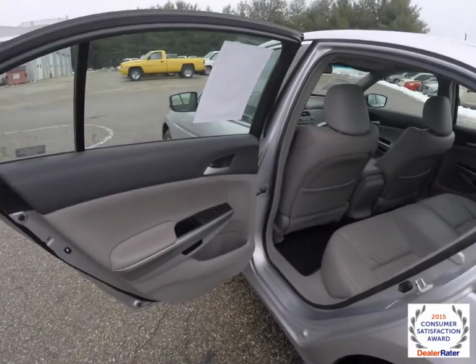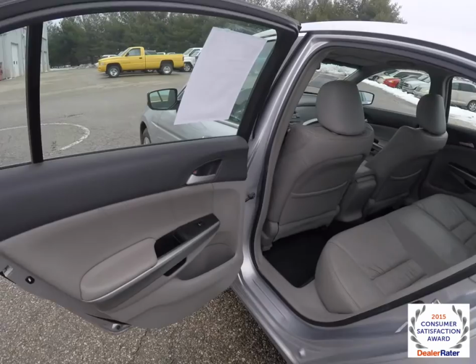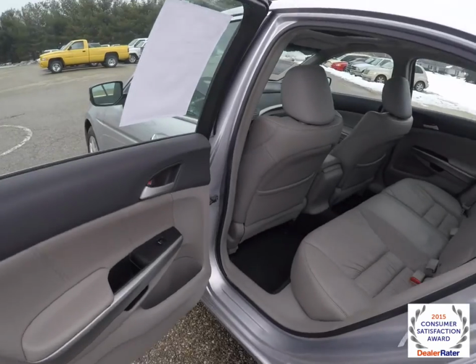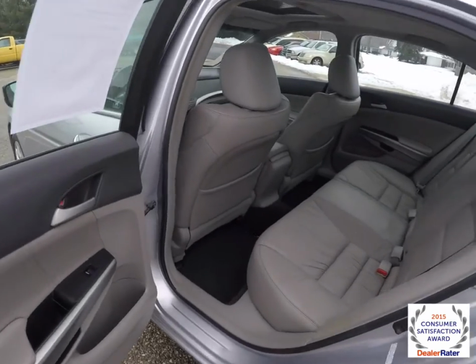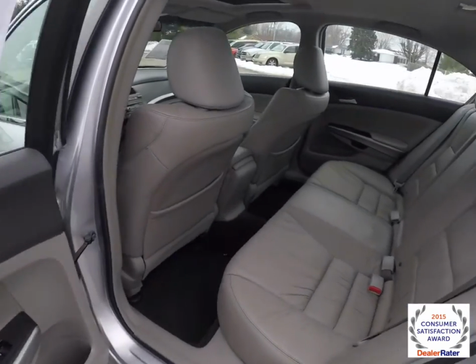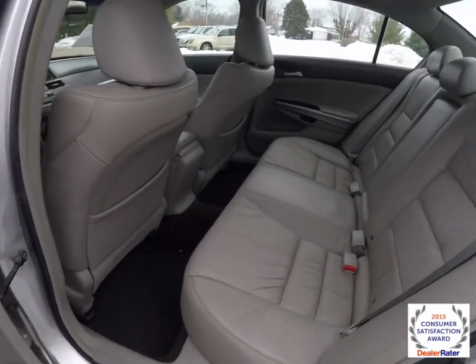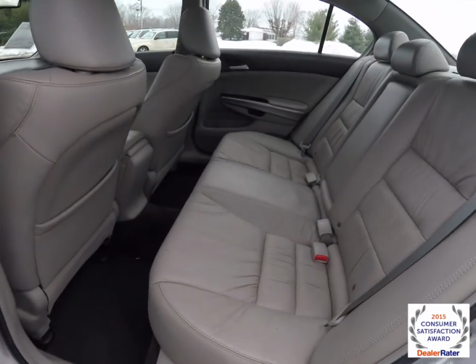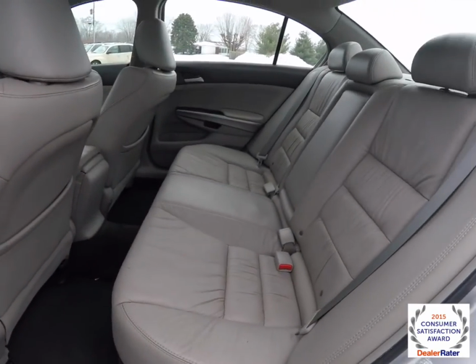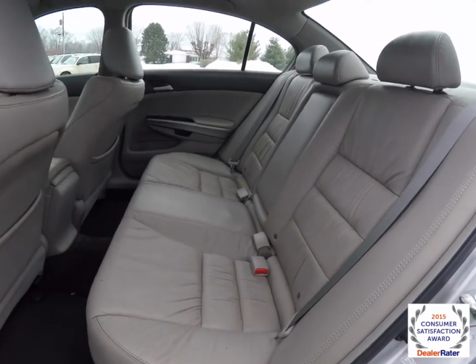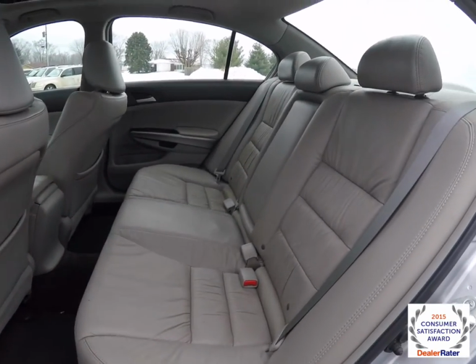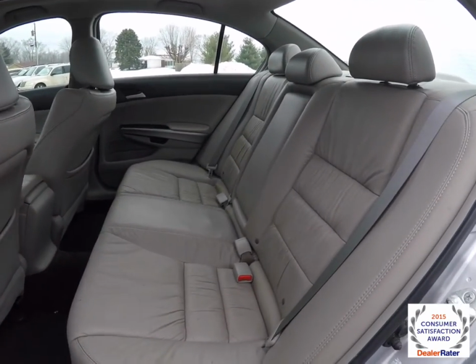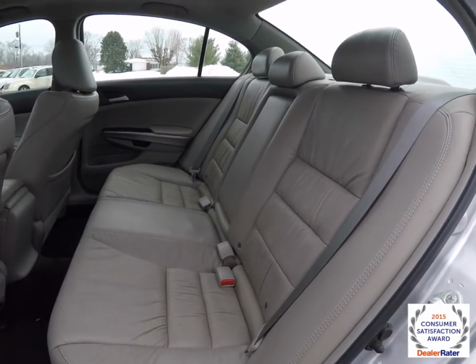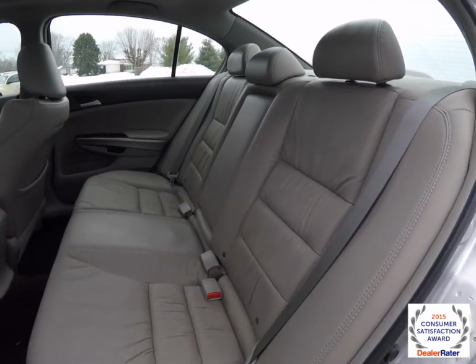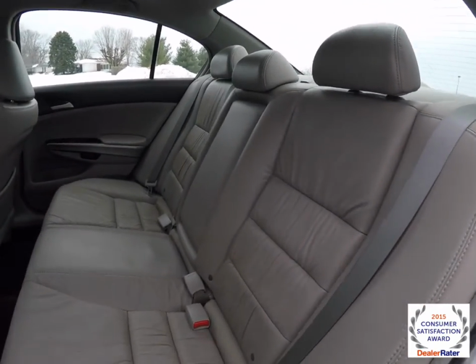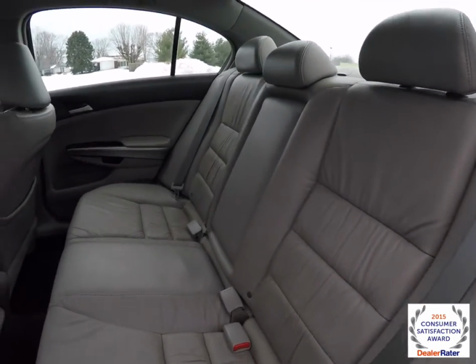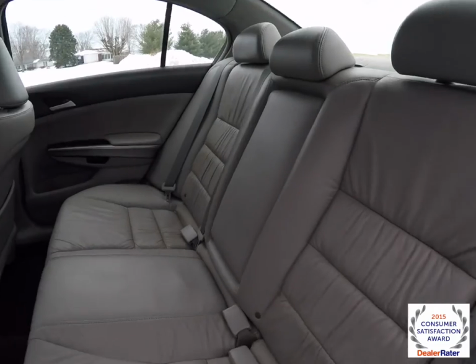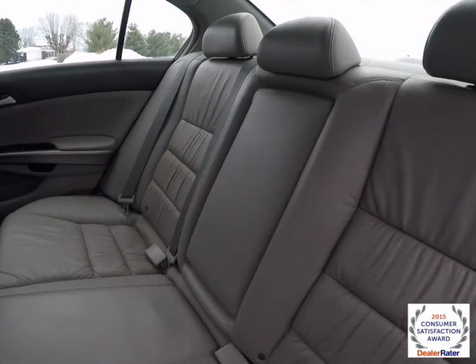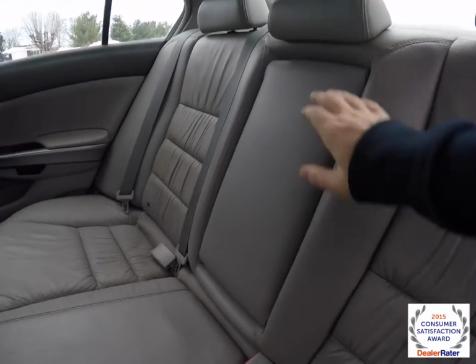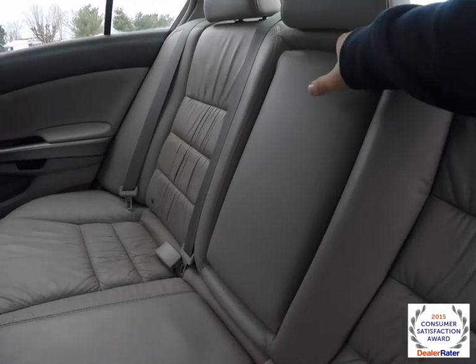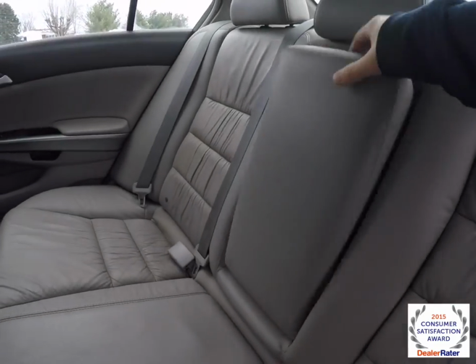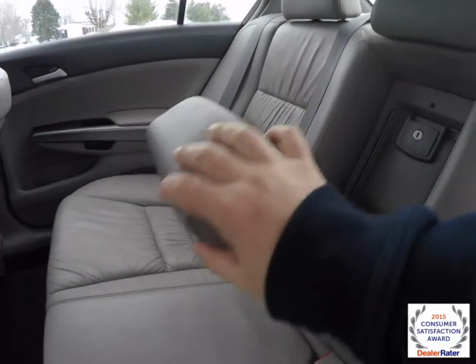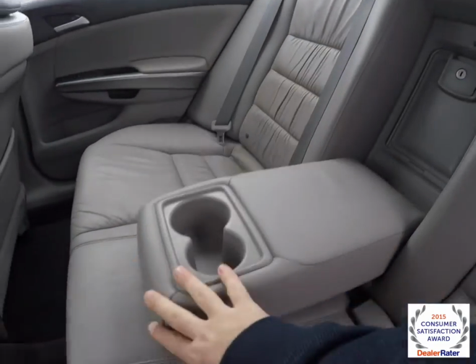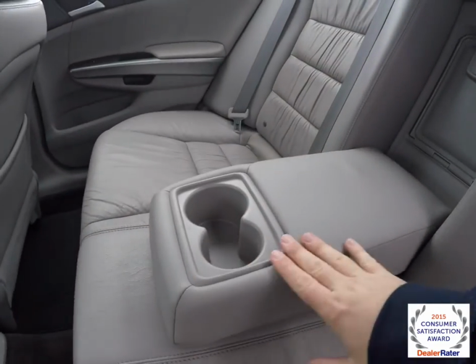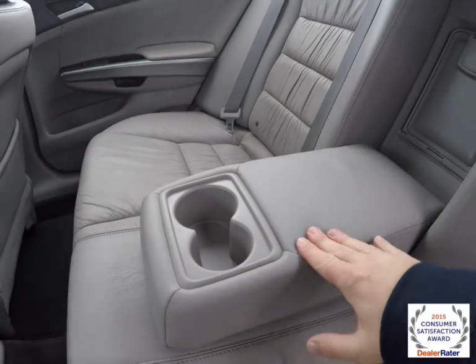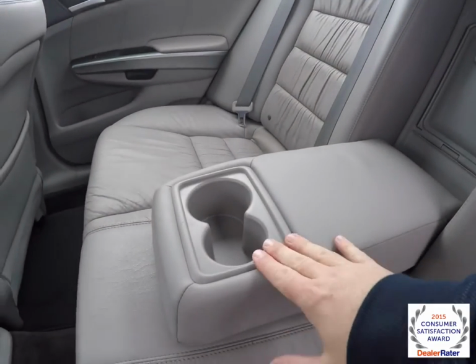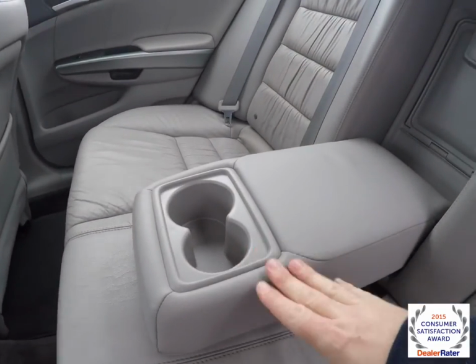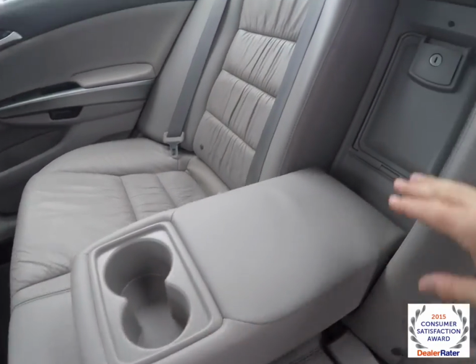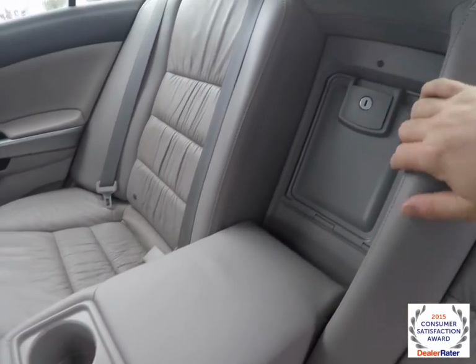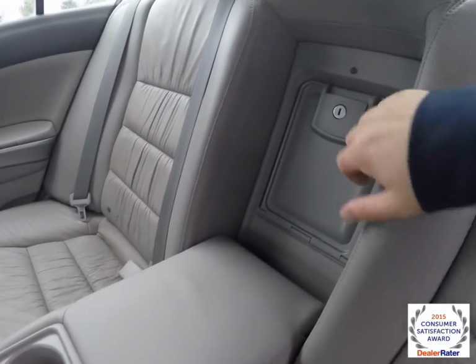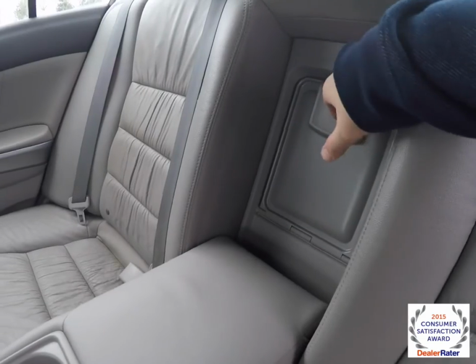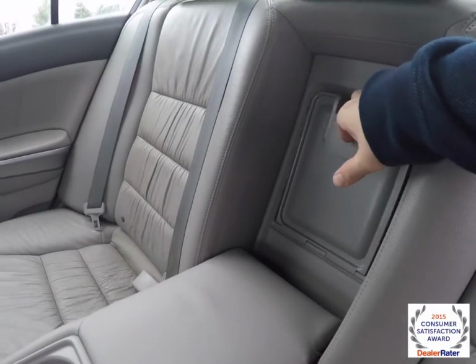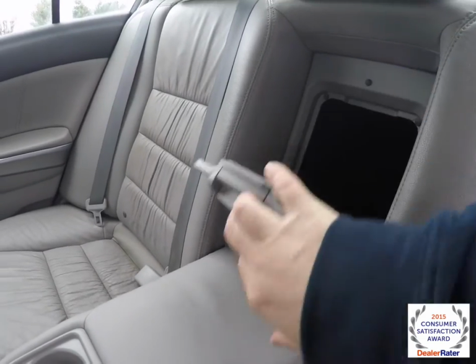Taking a look at the rear seat, that's seating for 3 across with height-adjustable head restraints on all three passenger positions. There's a fold-down center armrest with integrated cupholders, and you also have a lockable trunk pass-through.